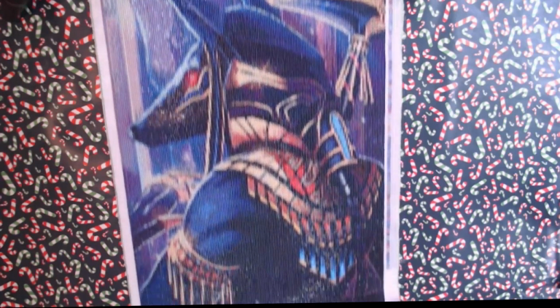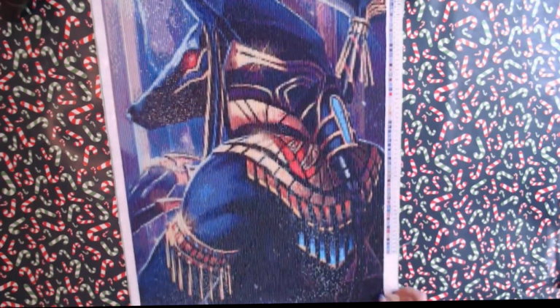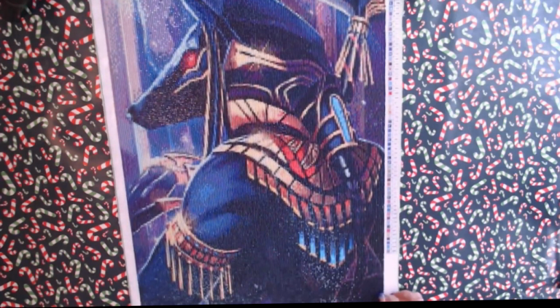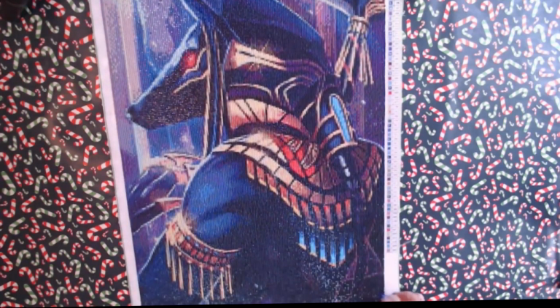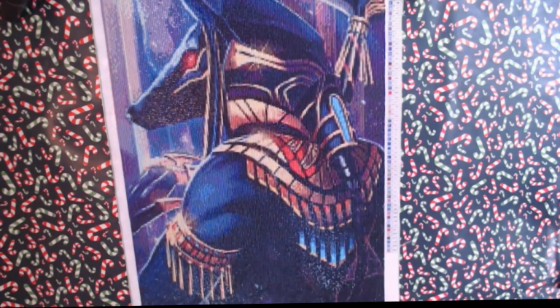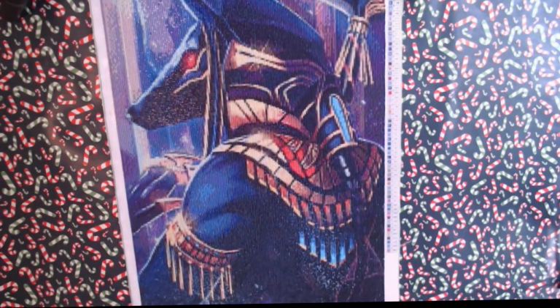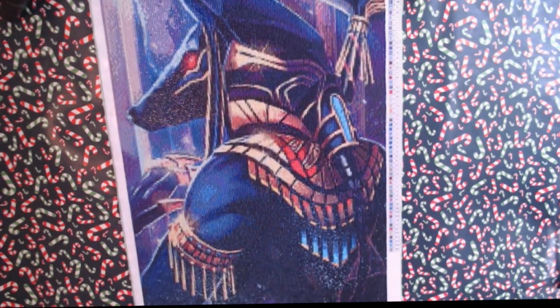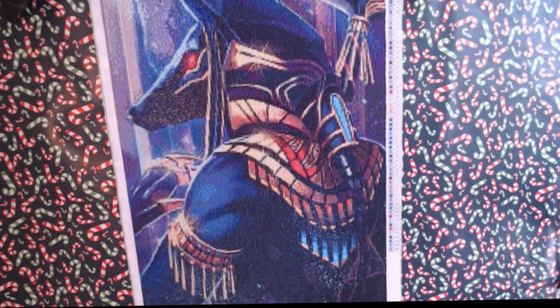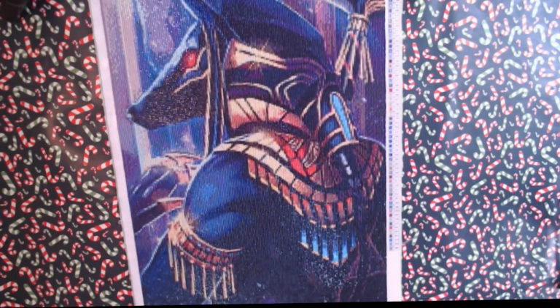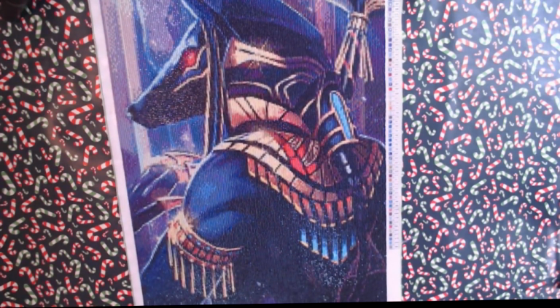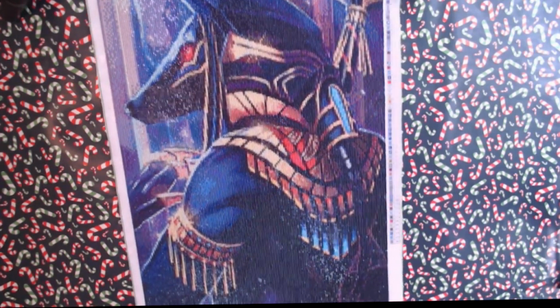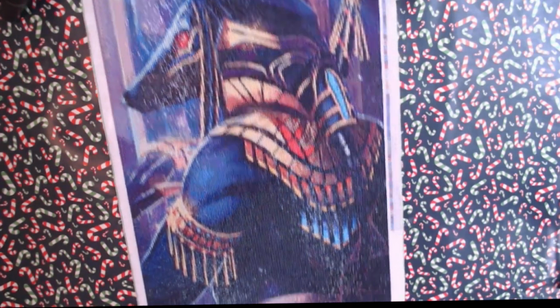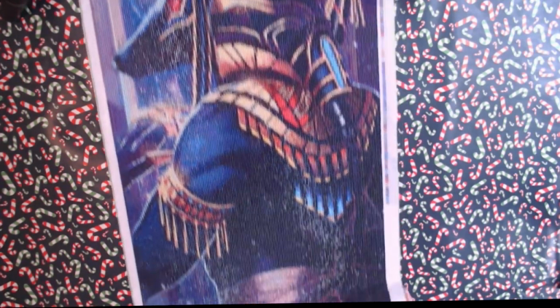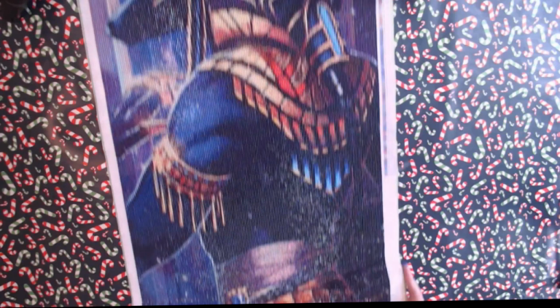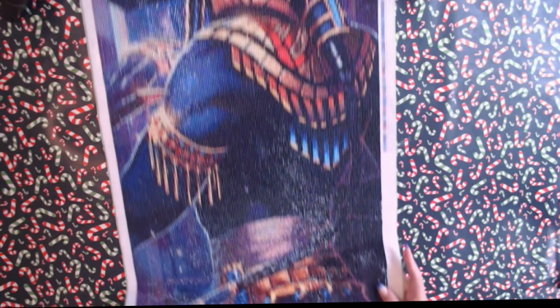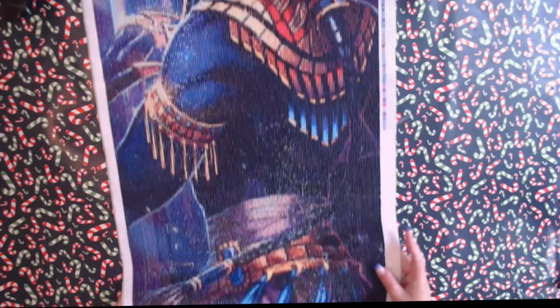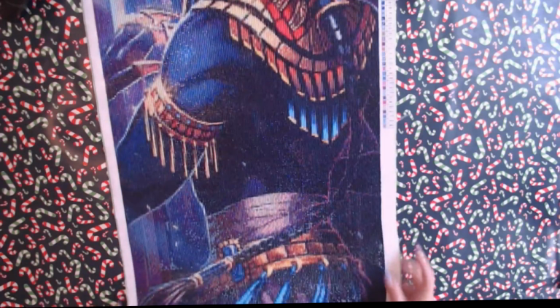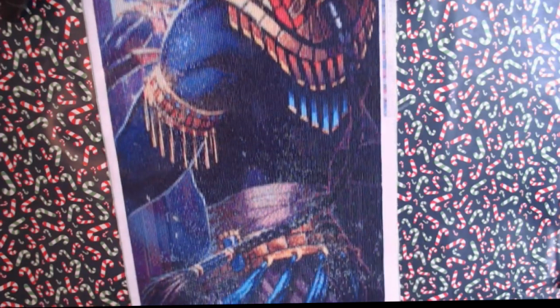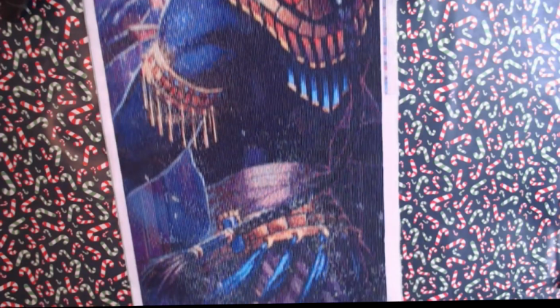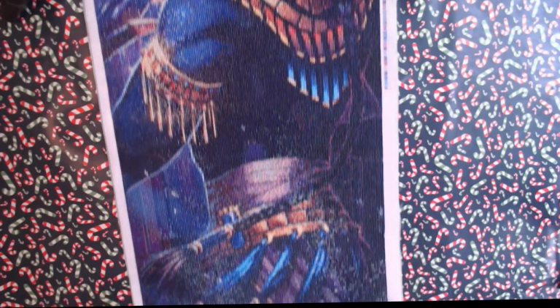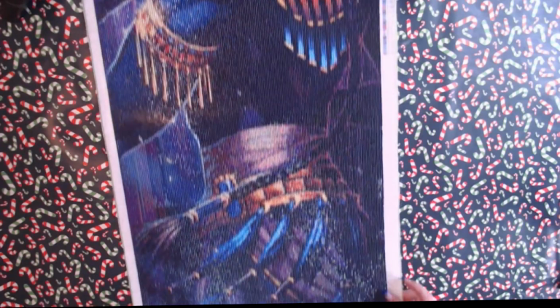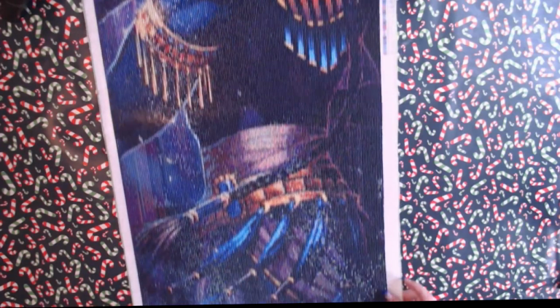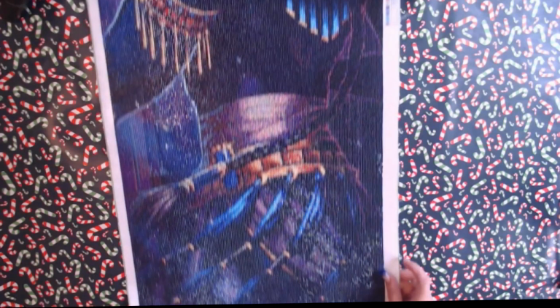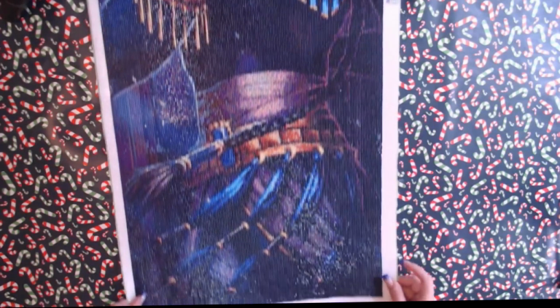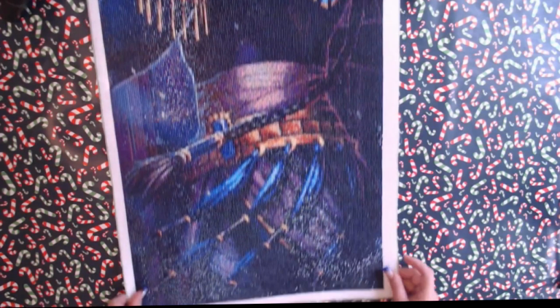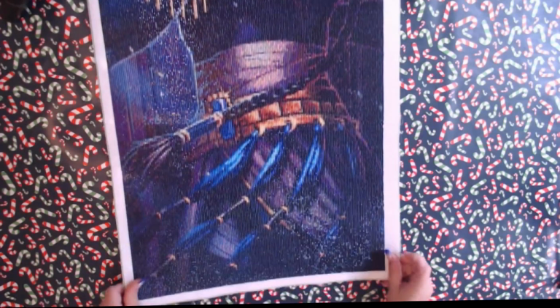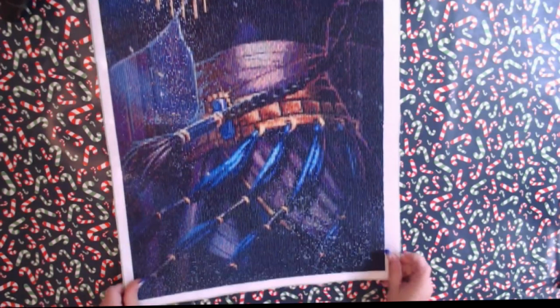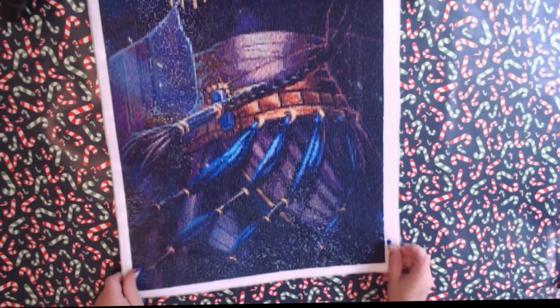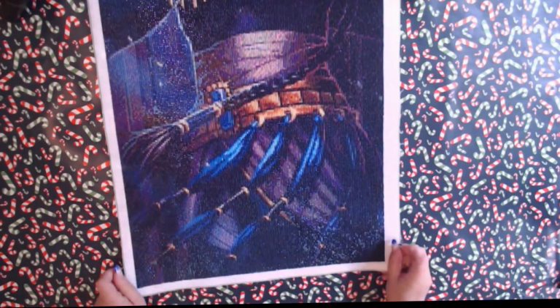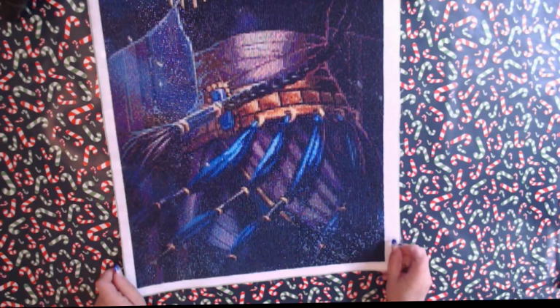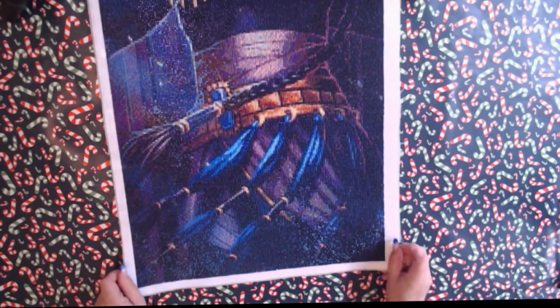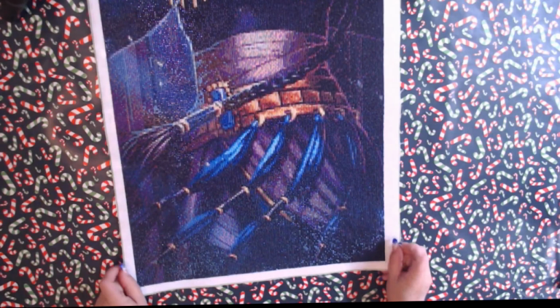It's actually turned out really good. The detail is good. Some really nice detail. It's actually a really good size for that.